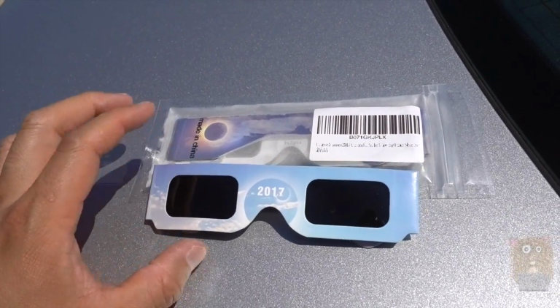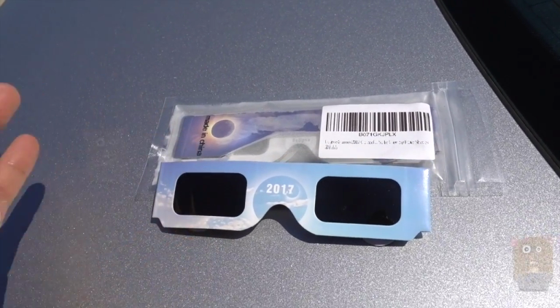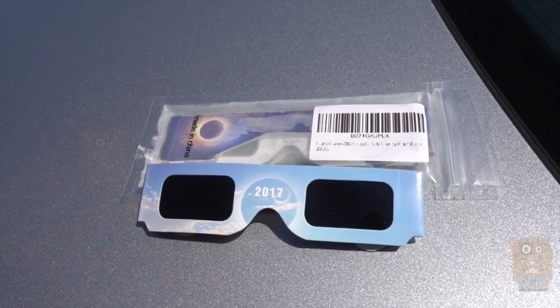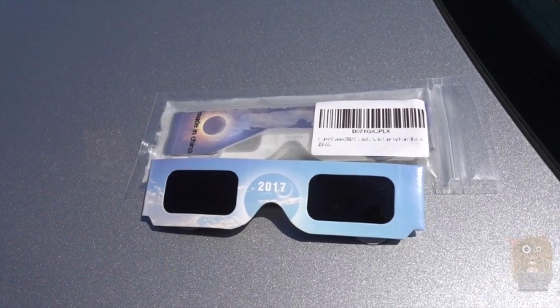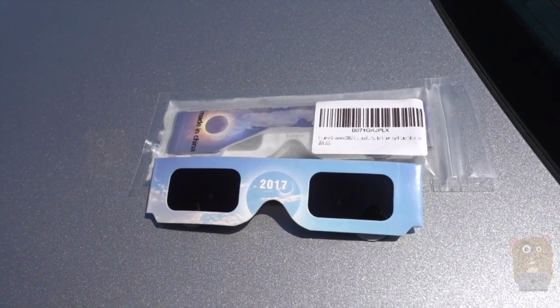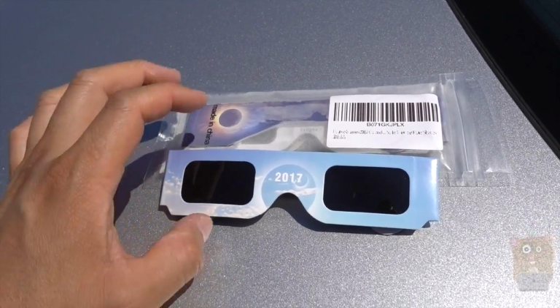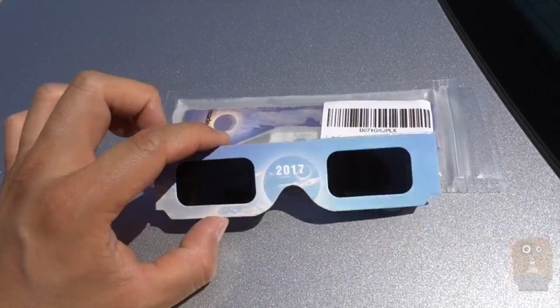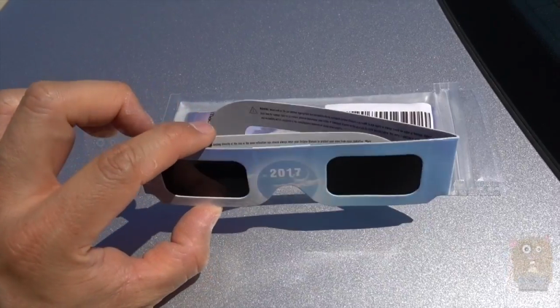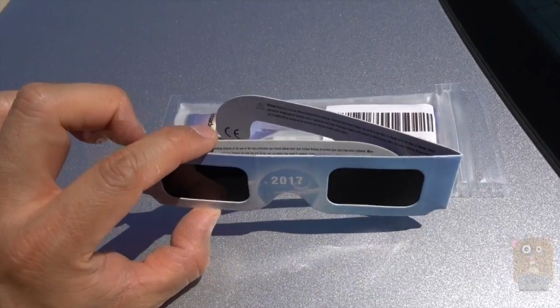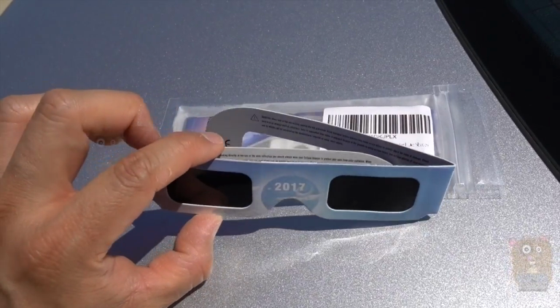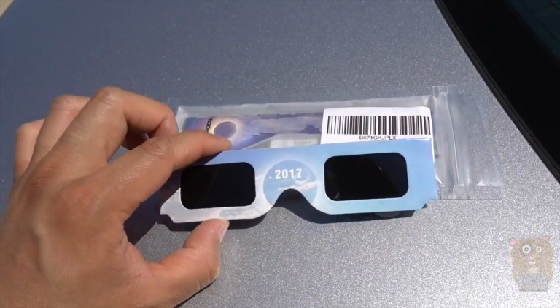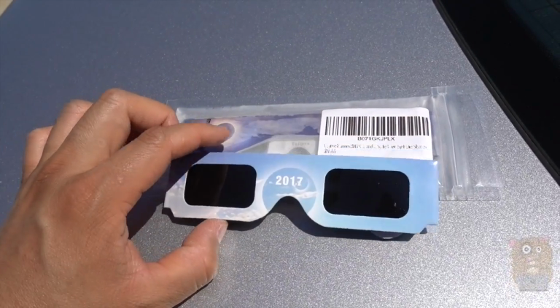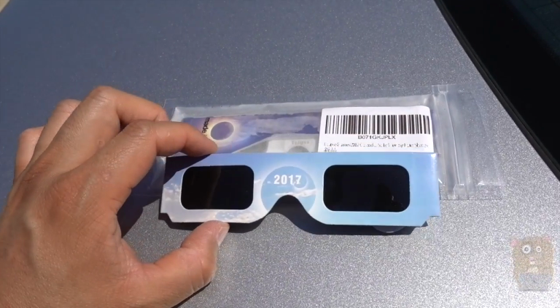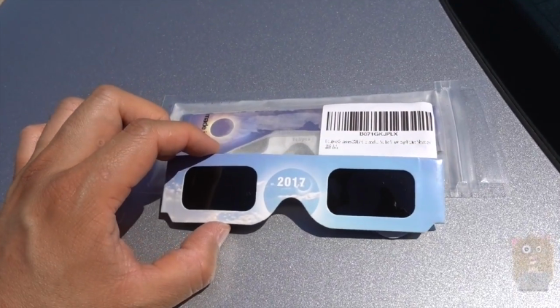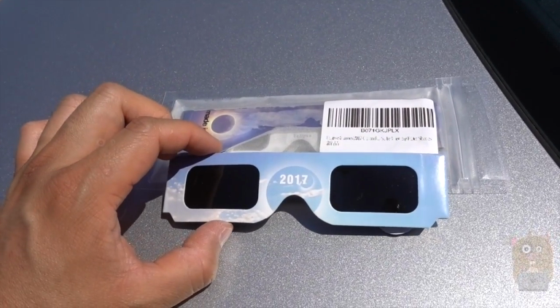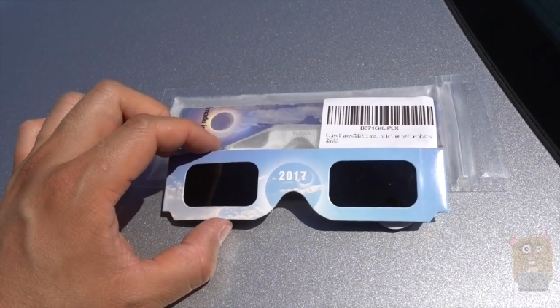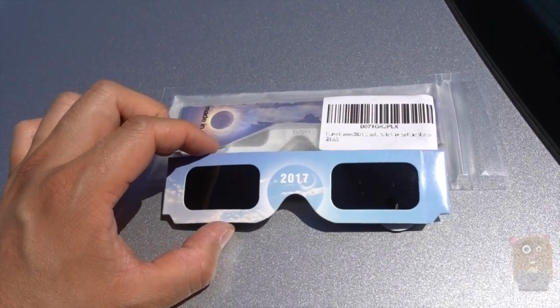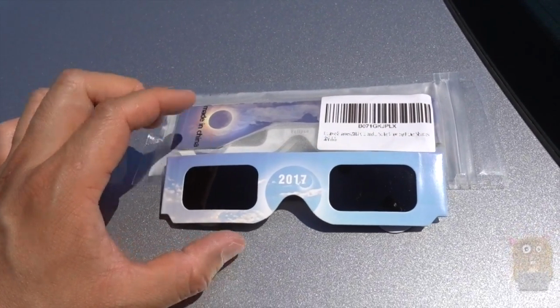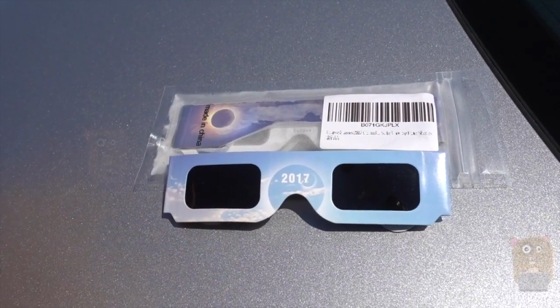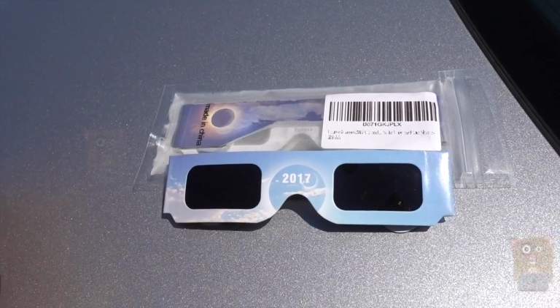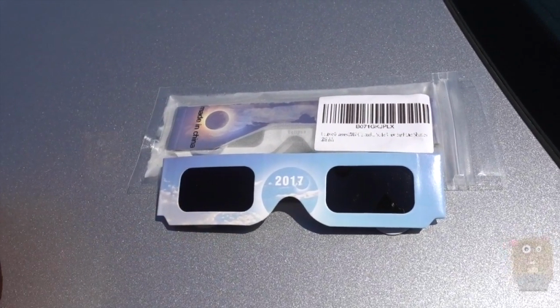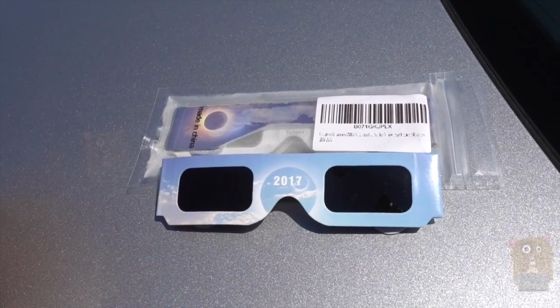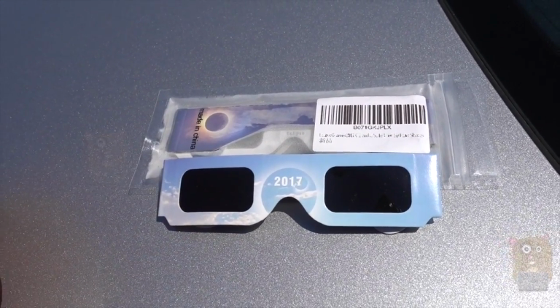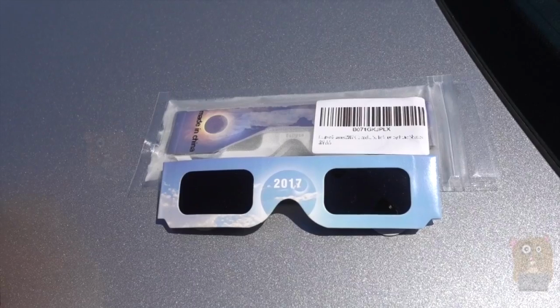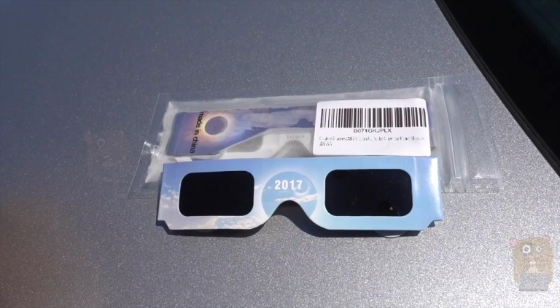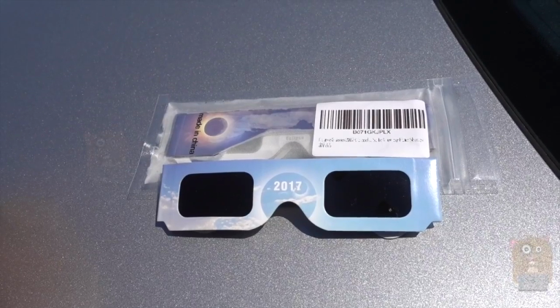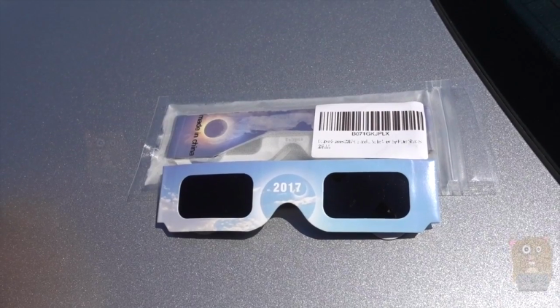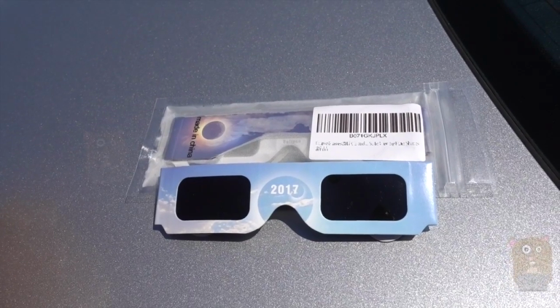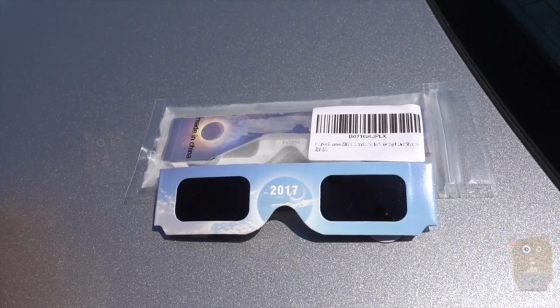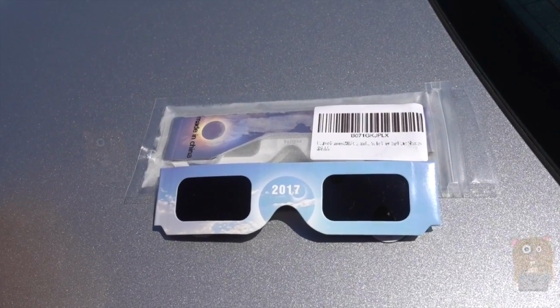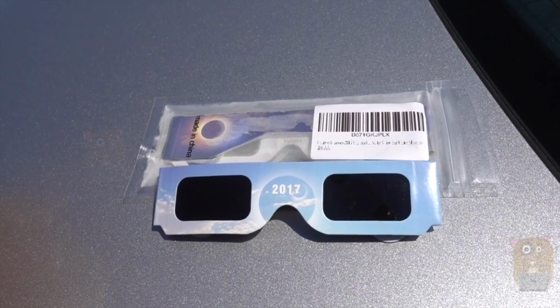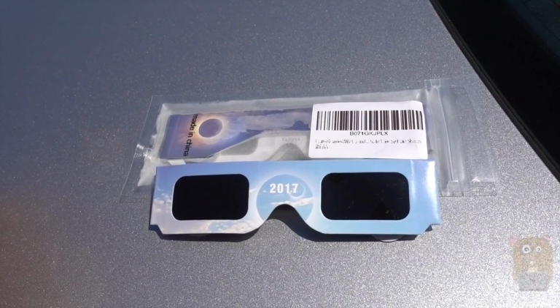I'll place the link to the Antigua Solar Eclipse glasses I got in the description below. Thanks for watching this video. If you guys have any questions, comments, or suggestions, feel free to contact me.